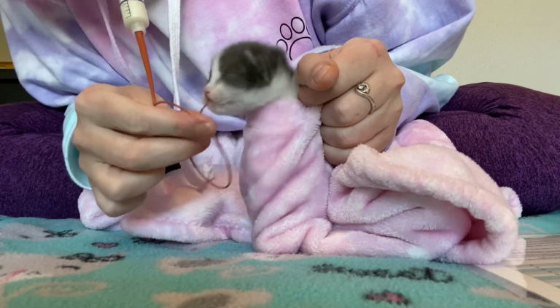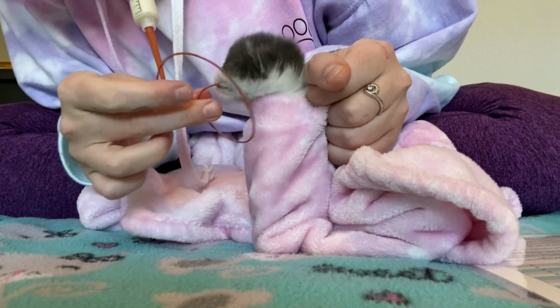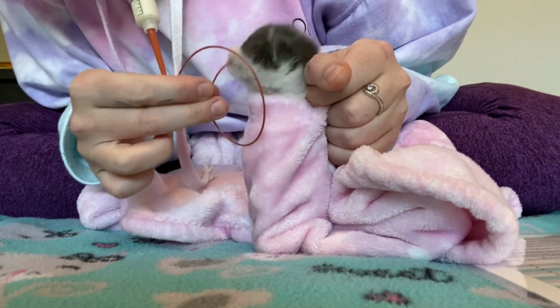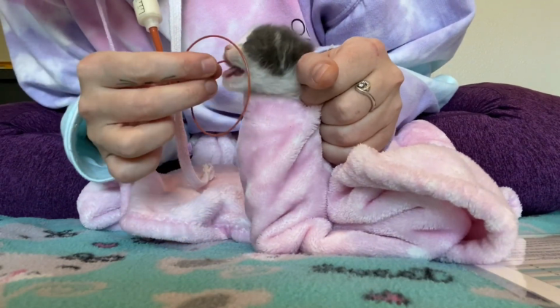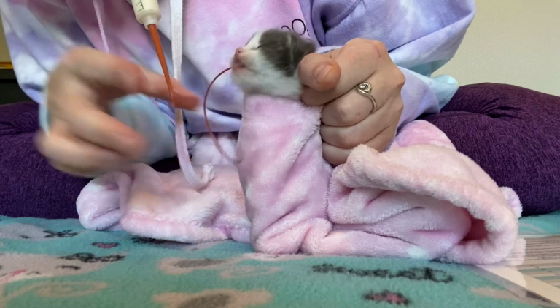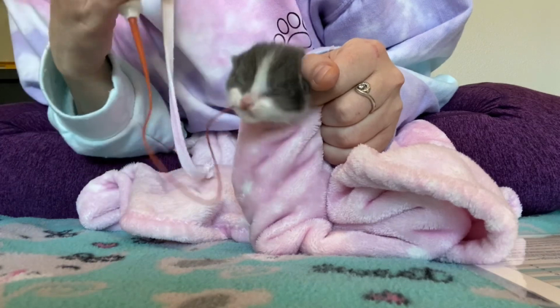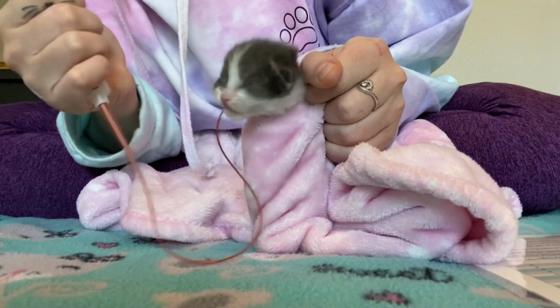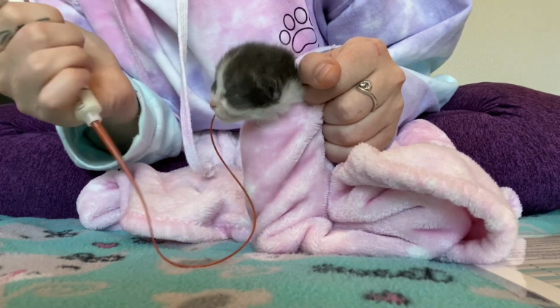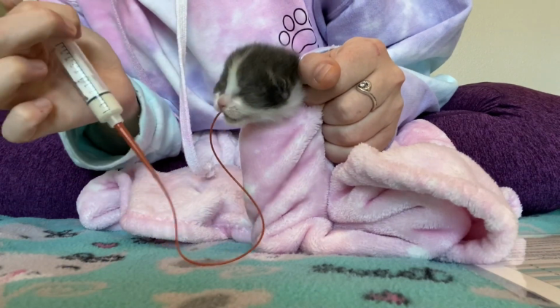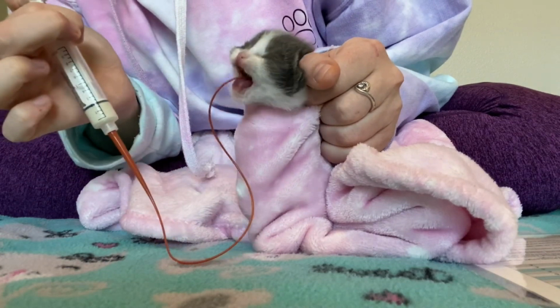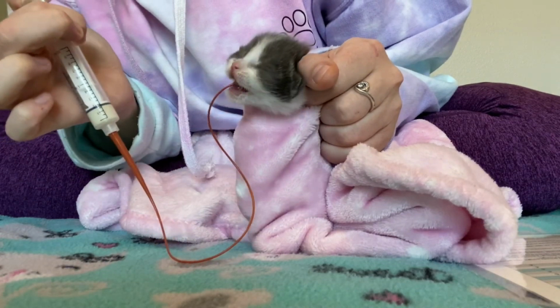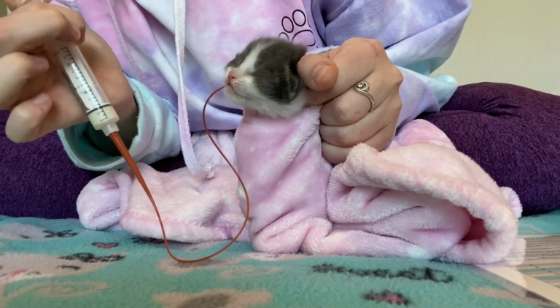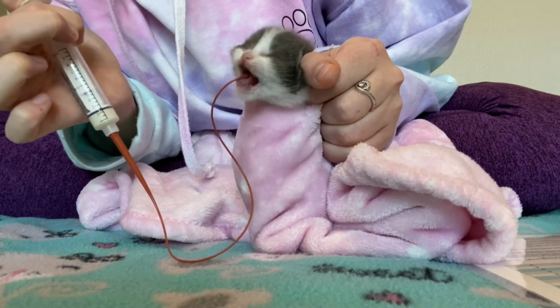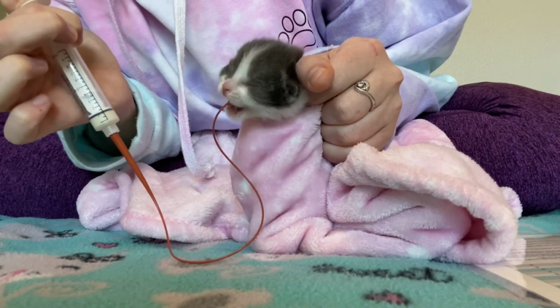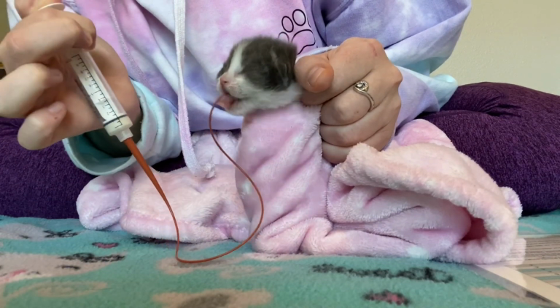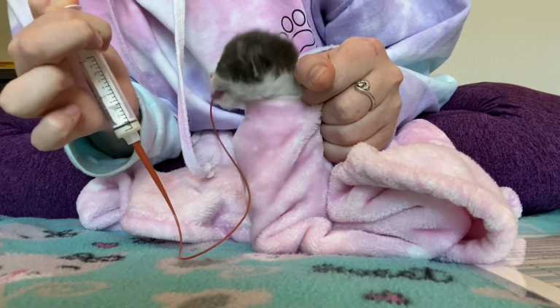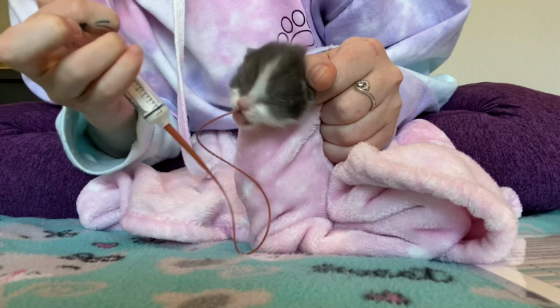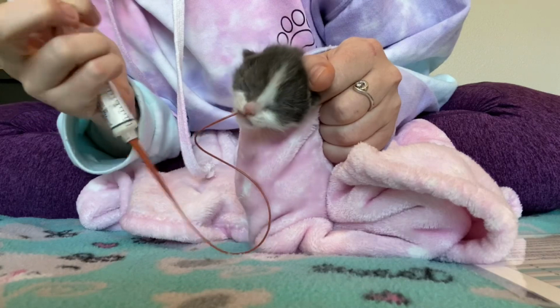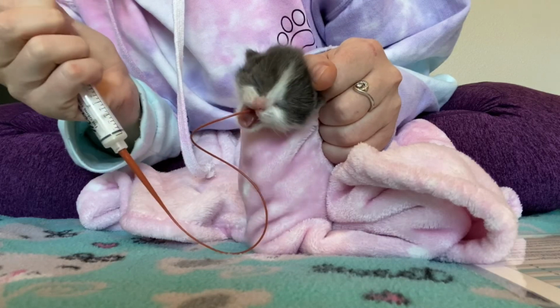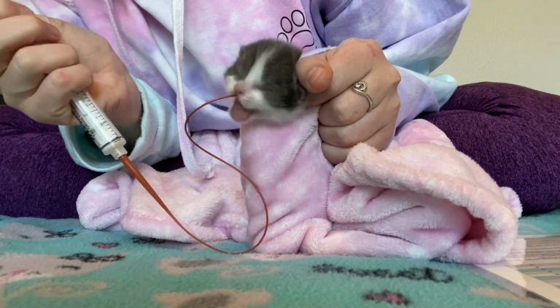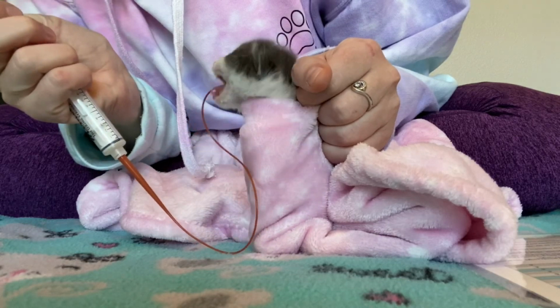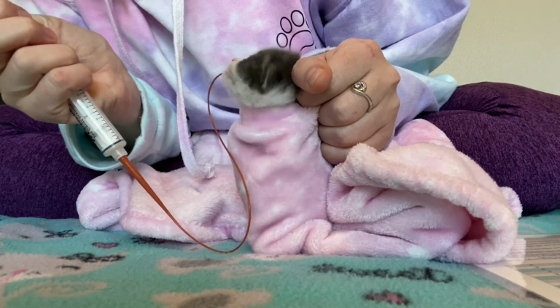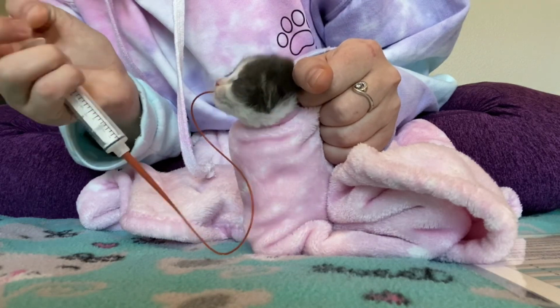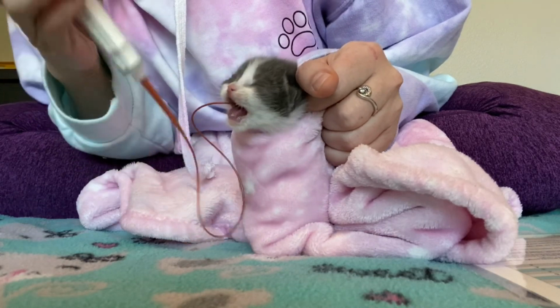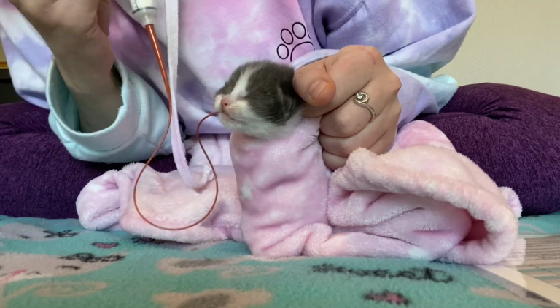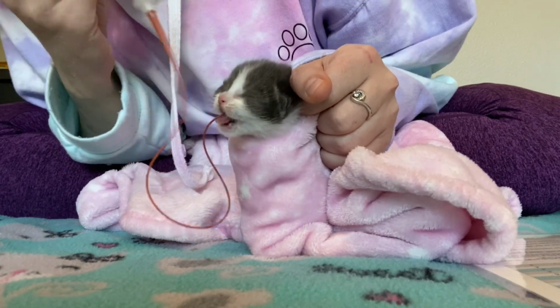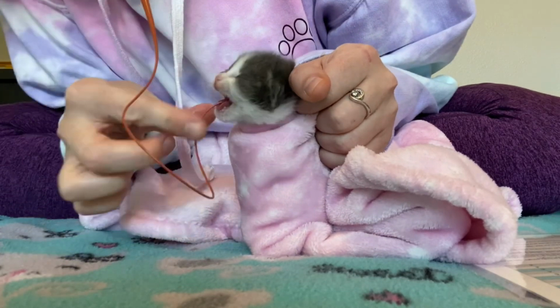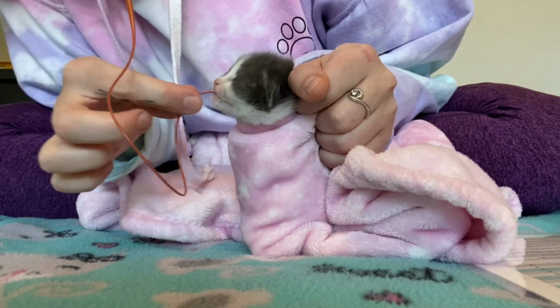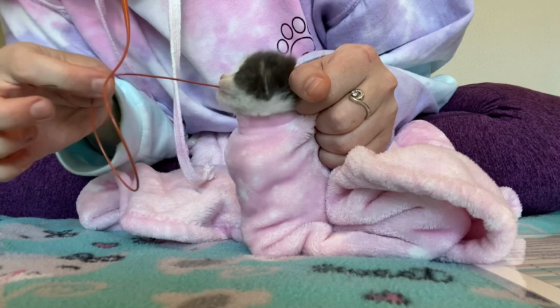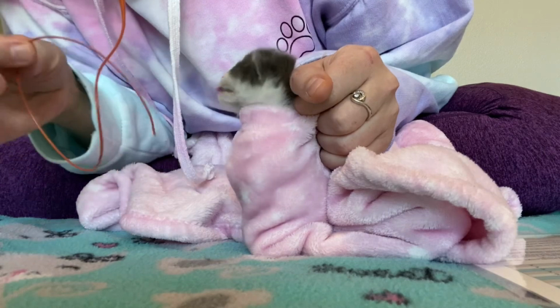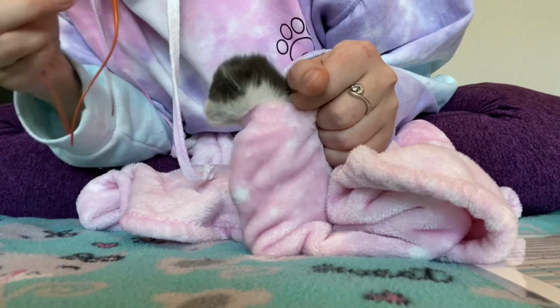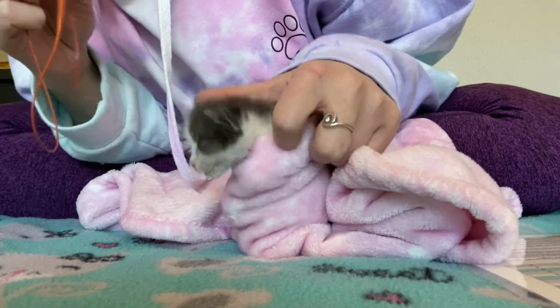If you need to, you can reposition that tube if it has started to come out of the mouth at all. Then just keep slowly pushing the milk in. And then I'm just going to pull that tube right out once we're done.